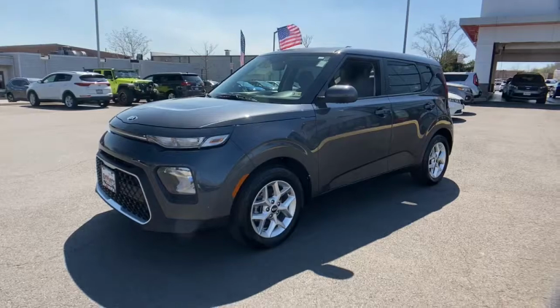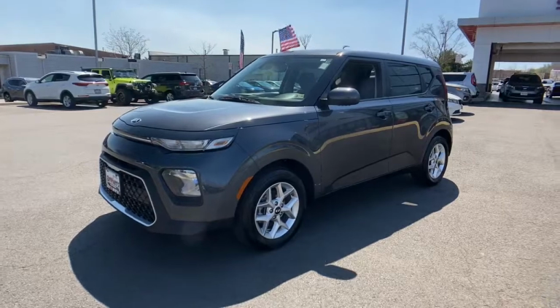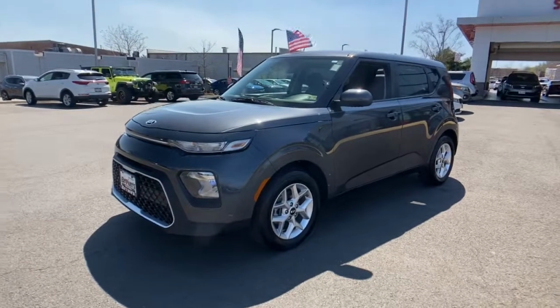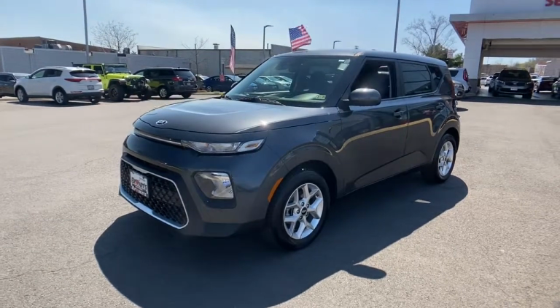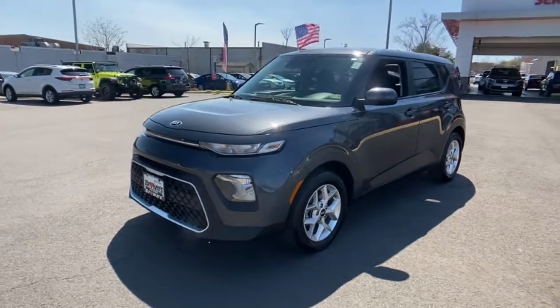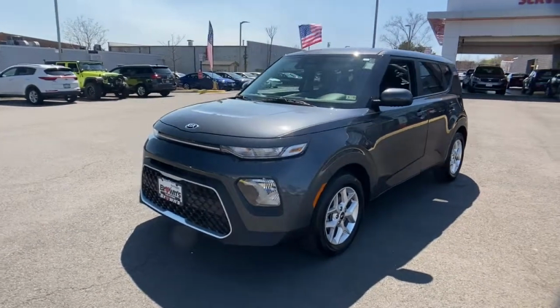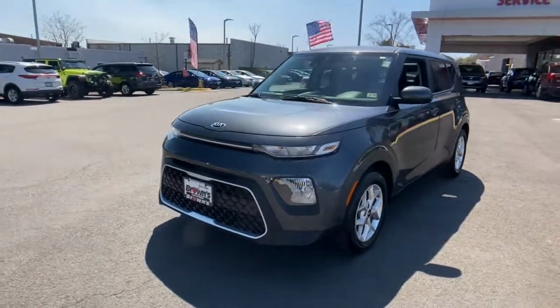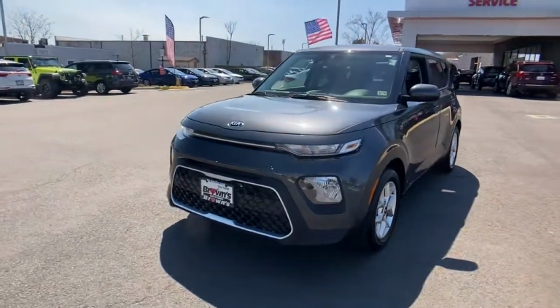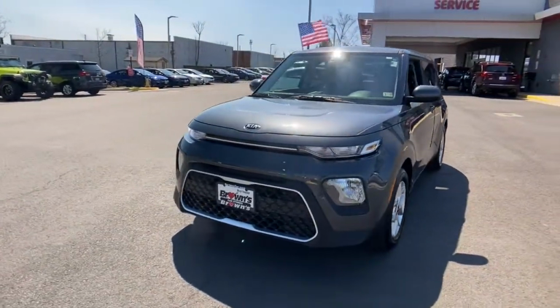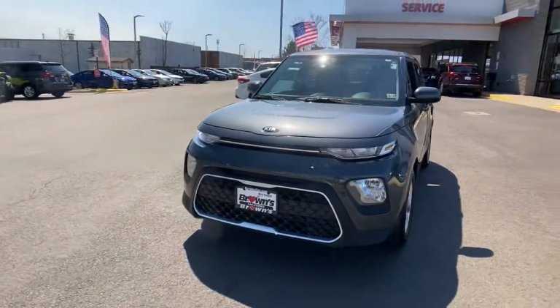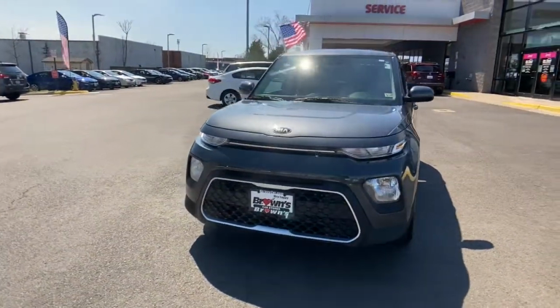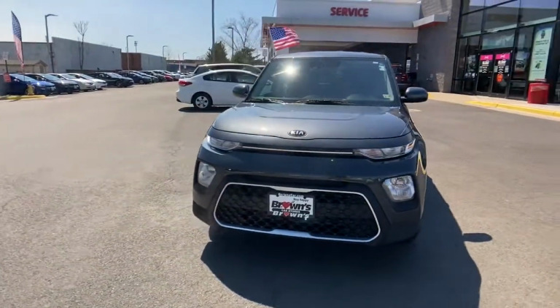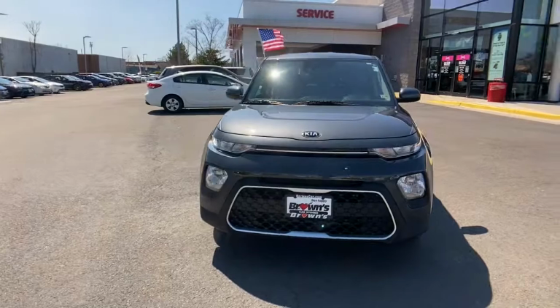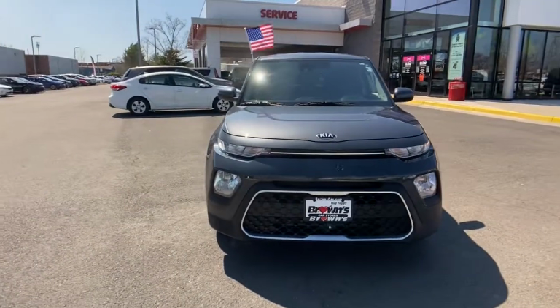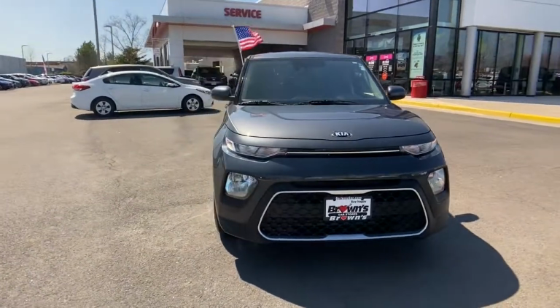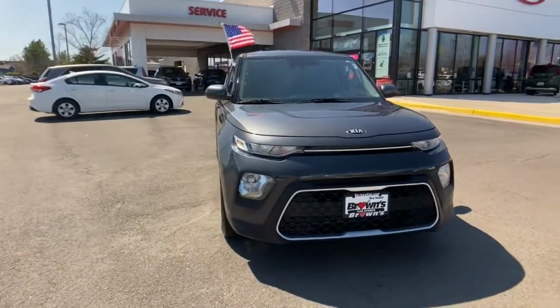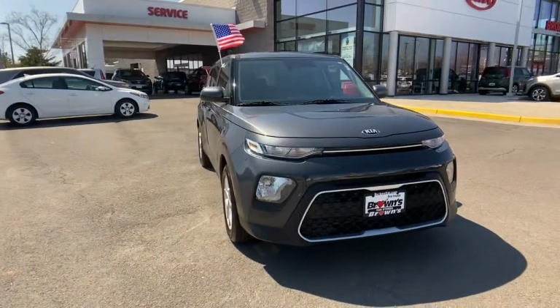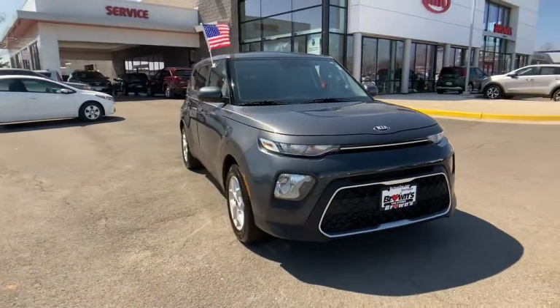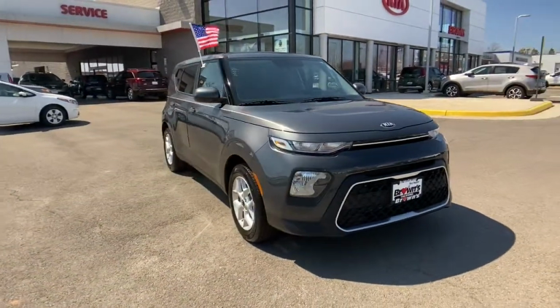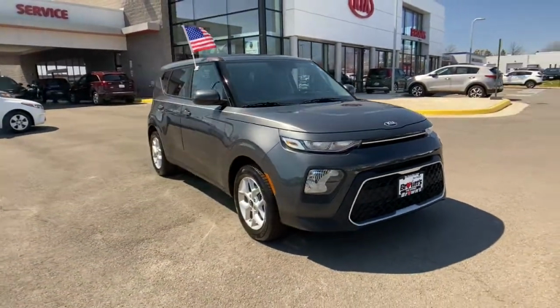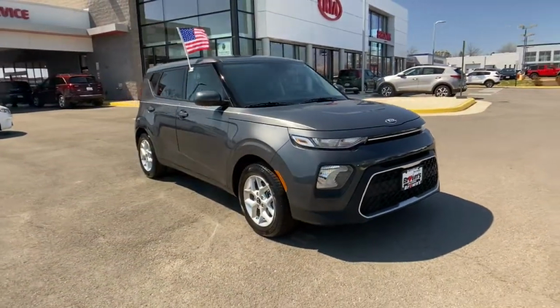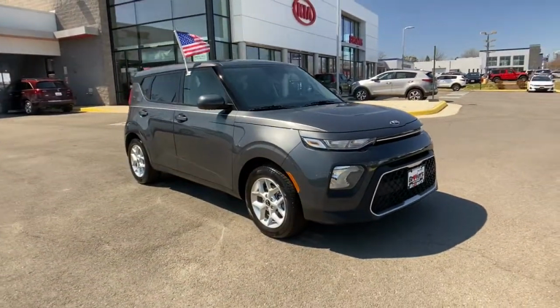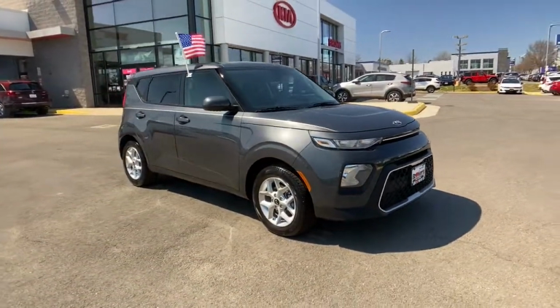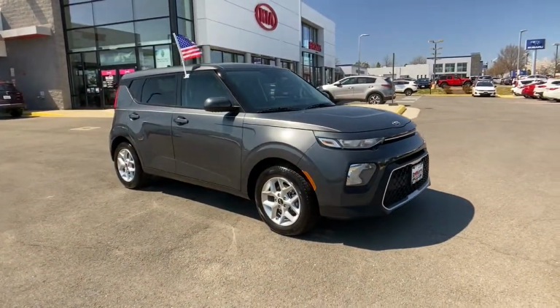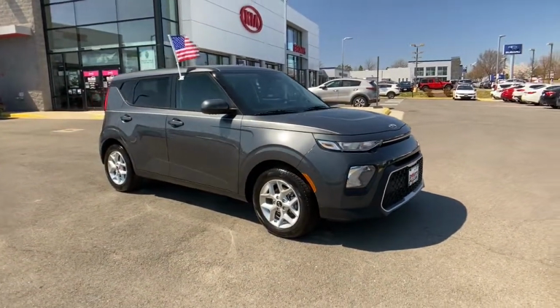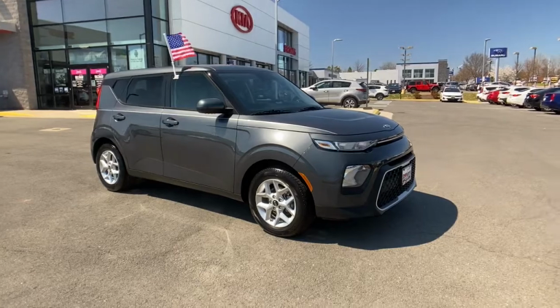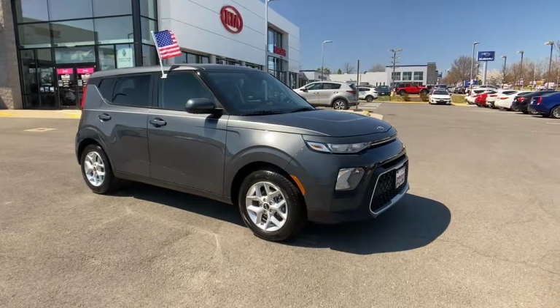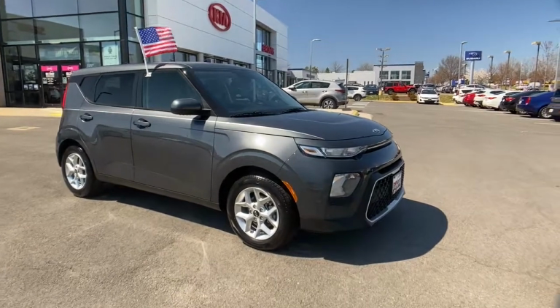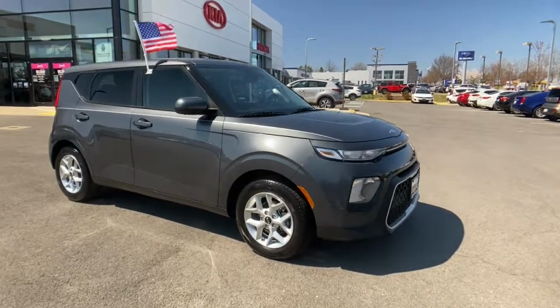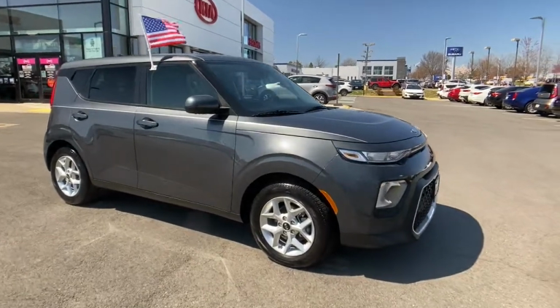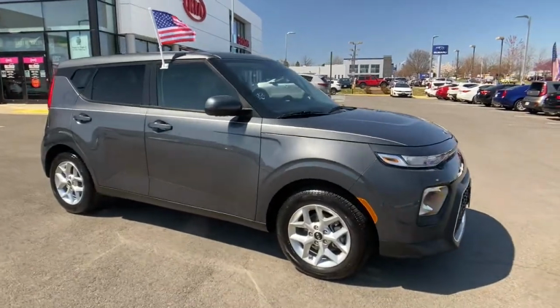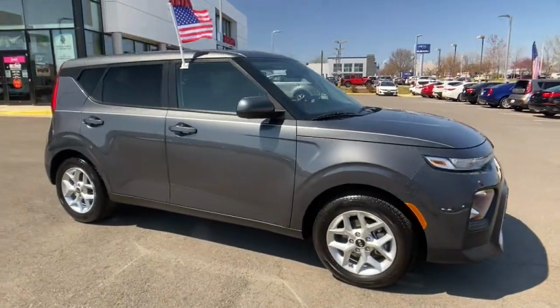You just found the 2021 Kia Soul. This vehicle is an outstanding buy with fewer than 5,000 miles on the odometer. Take a closer look at this spacious and tech-rich Soul.